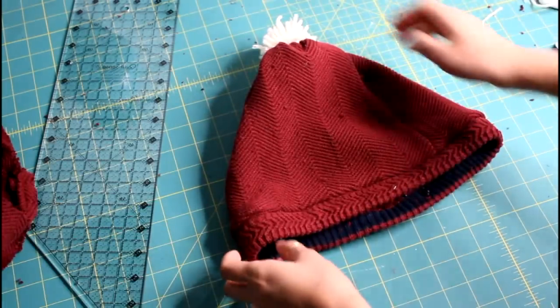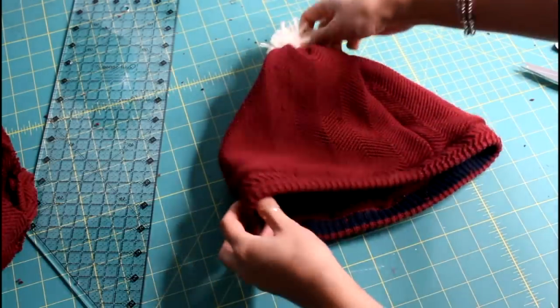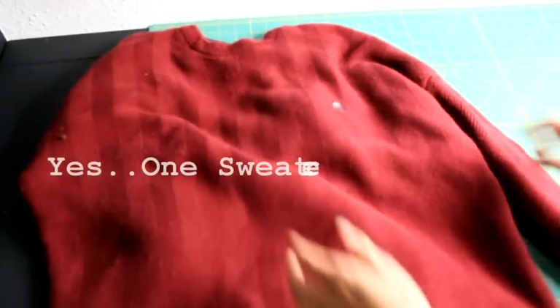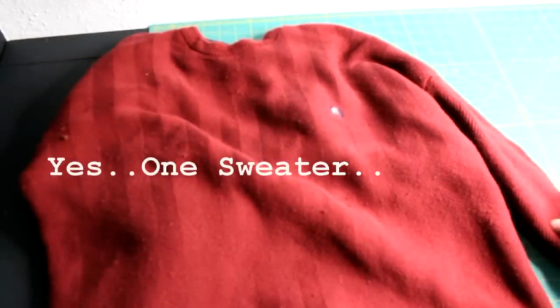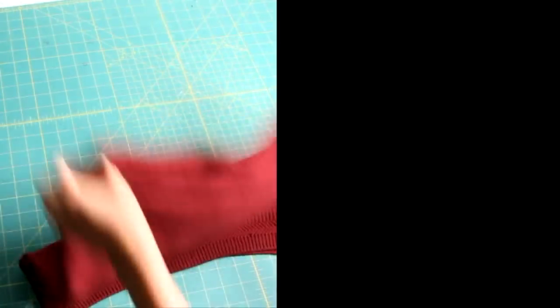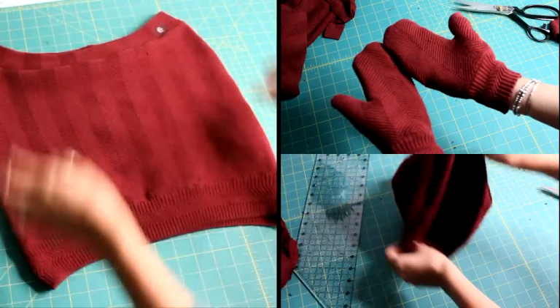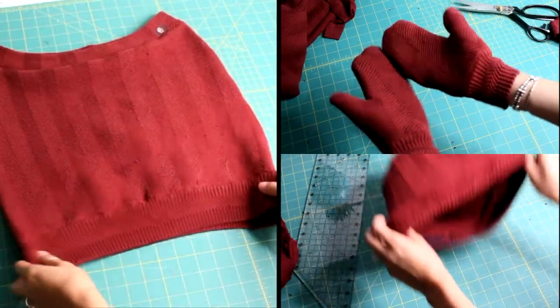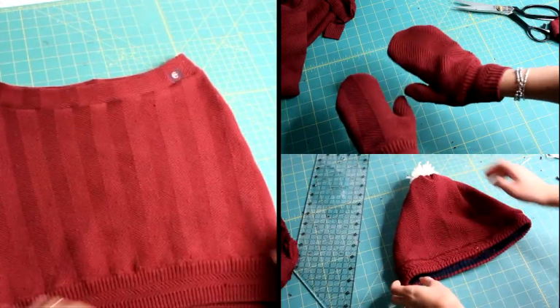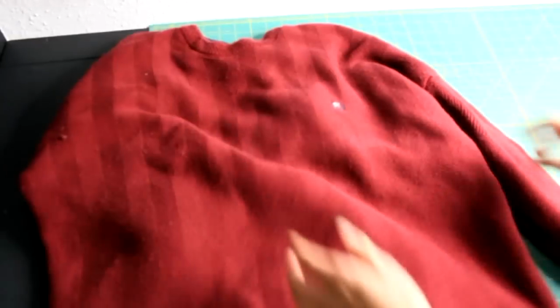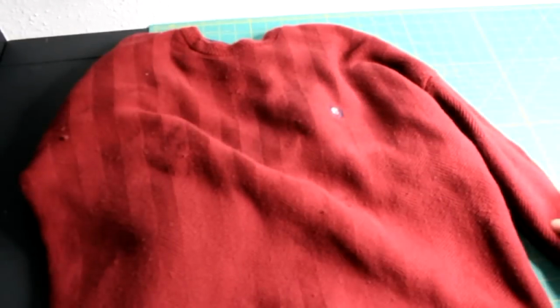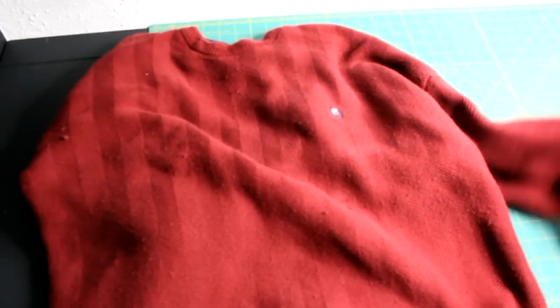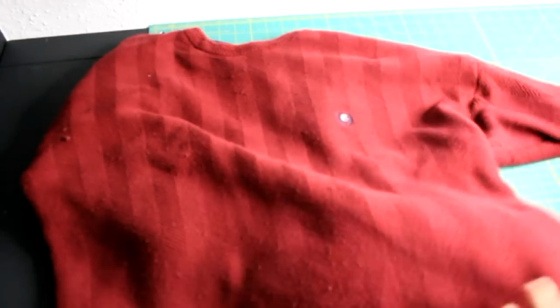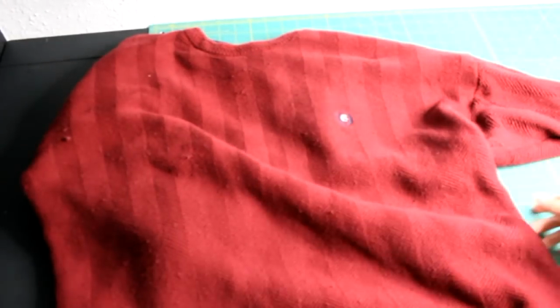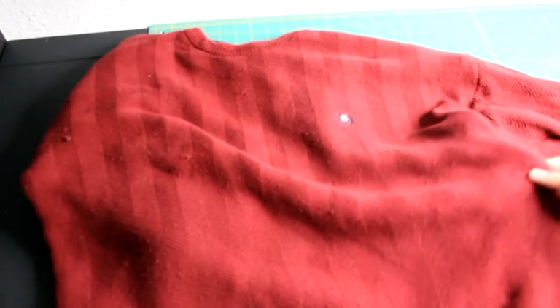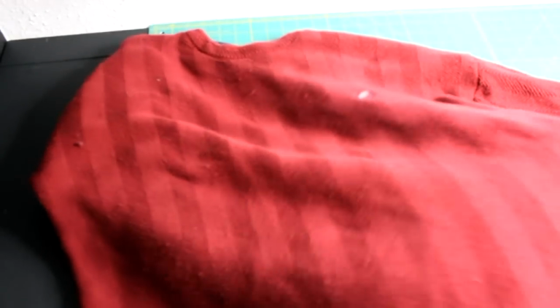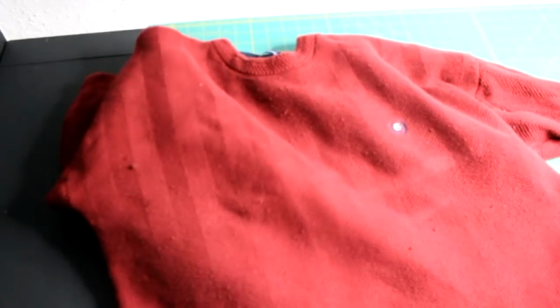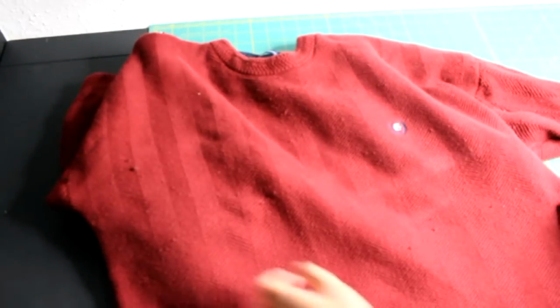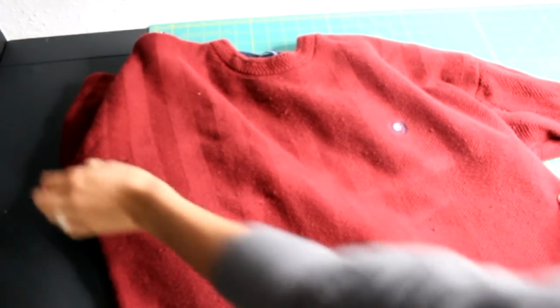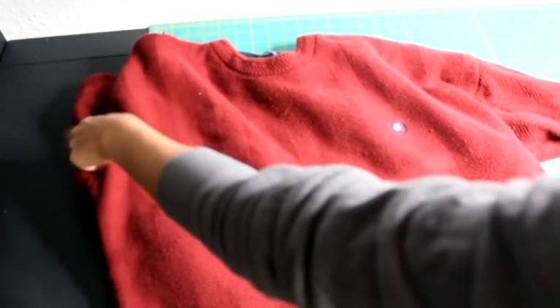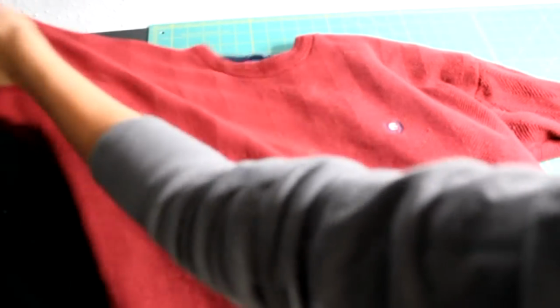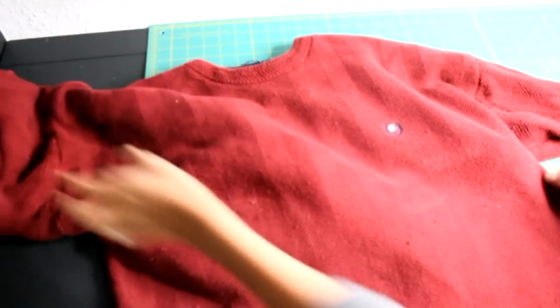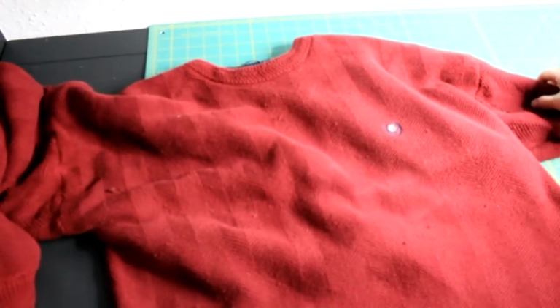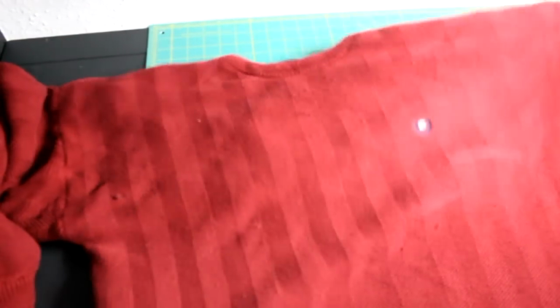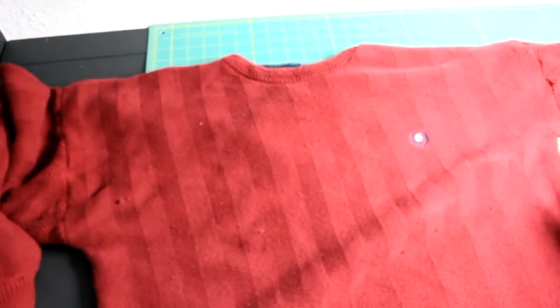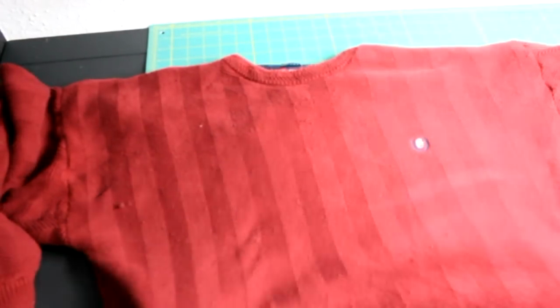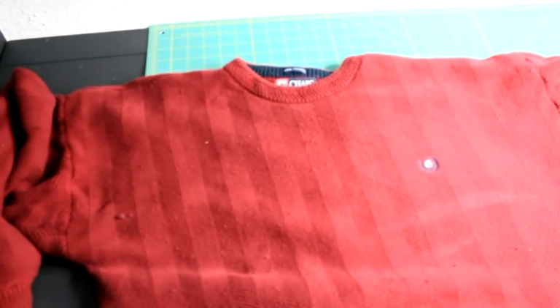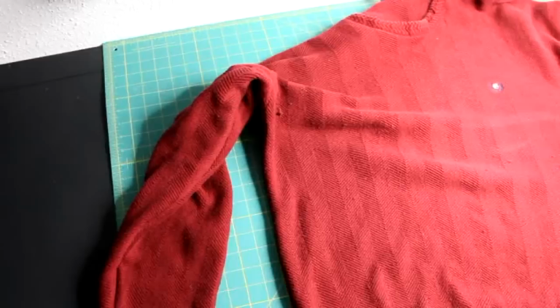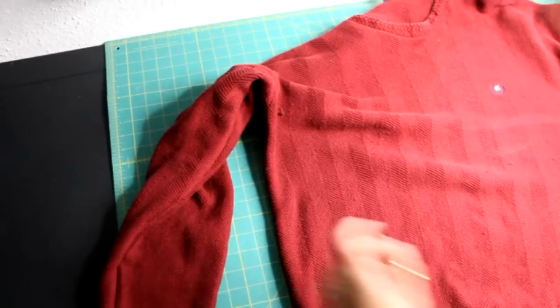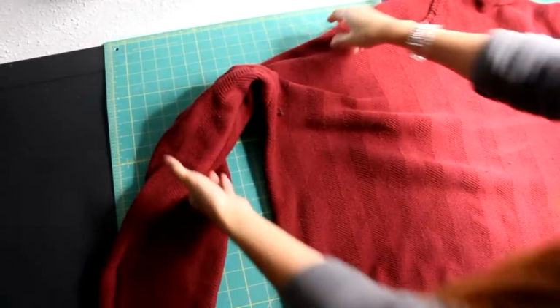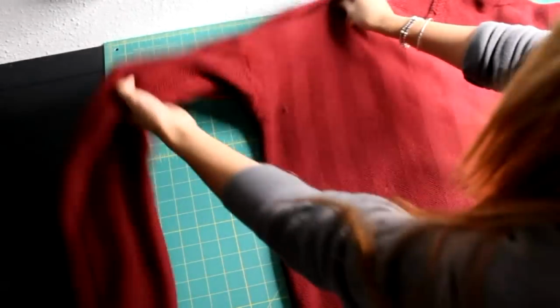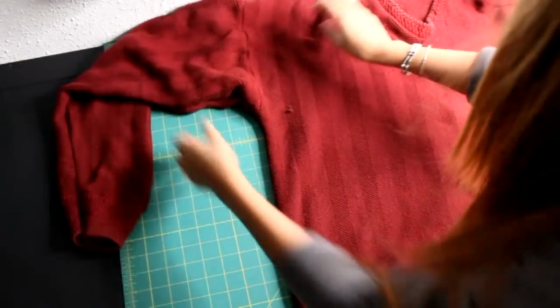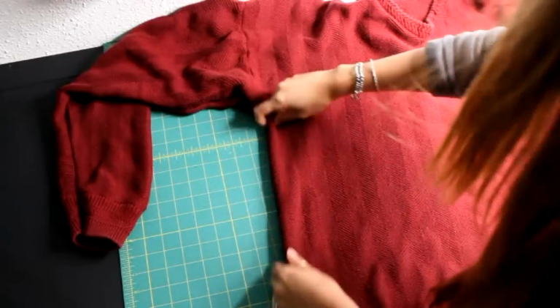Yes — one sweater, three things! I found the sweater at Goodwill for $3.50 and I highly recommend getting a large in the men's section. Let's get to the nitty gritty of things.